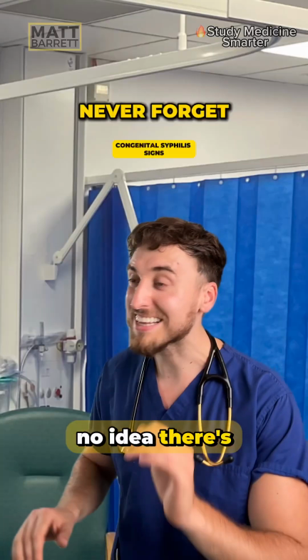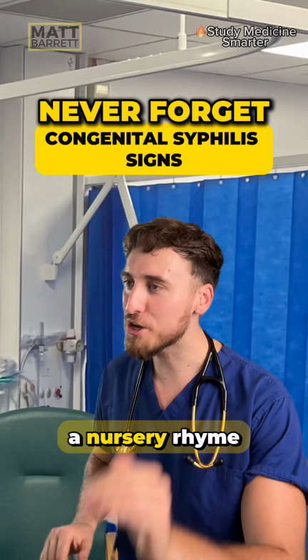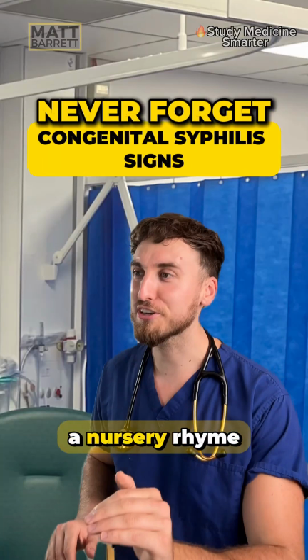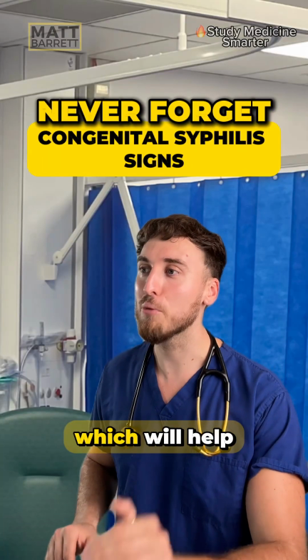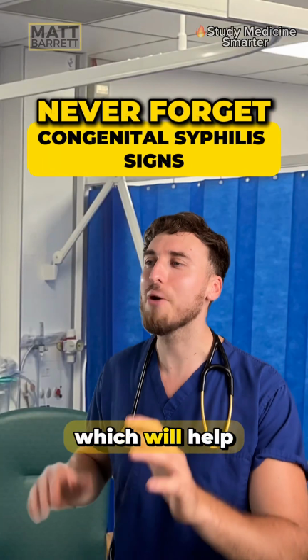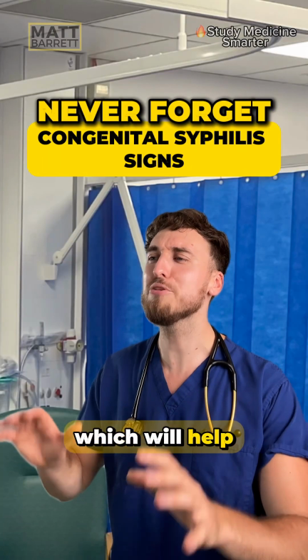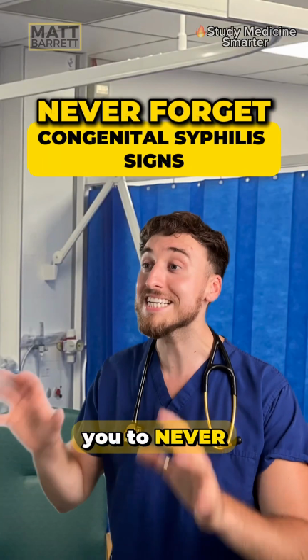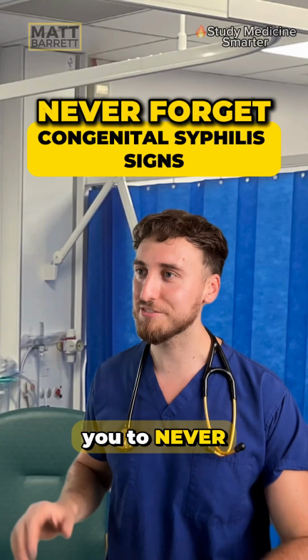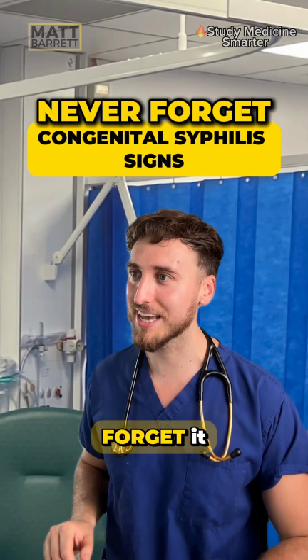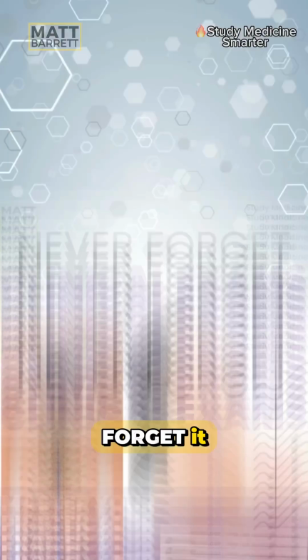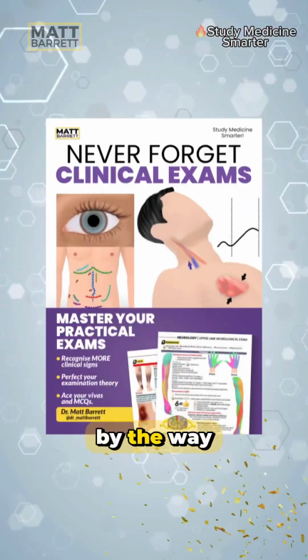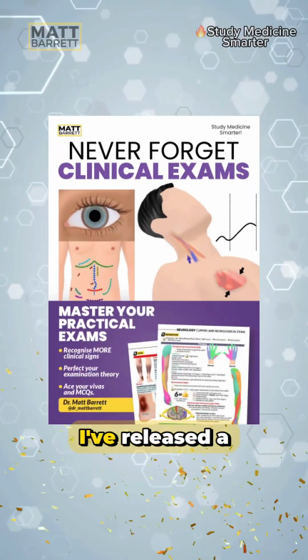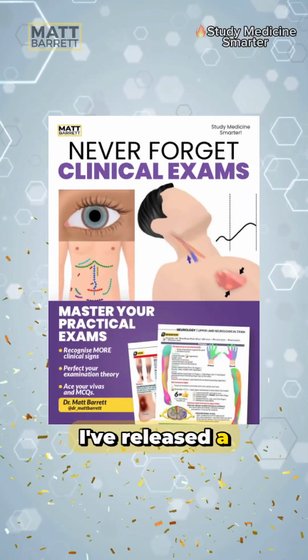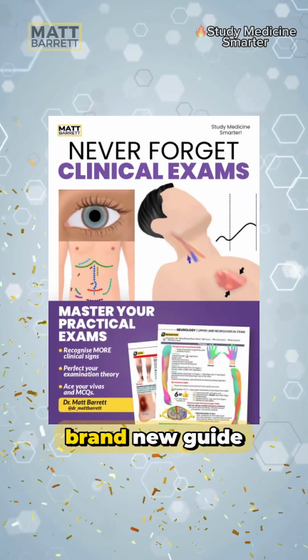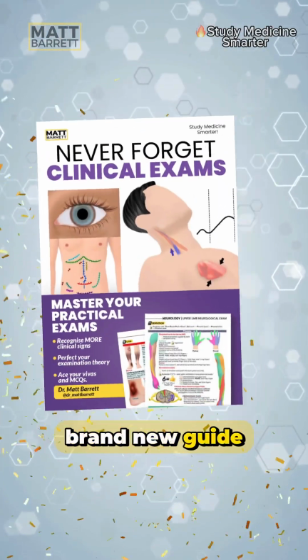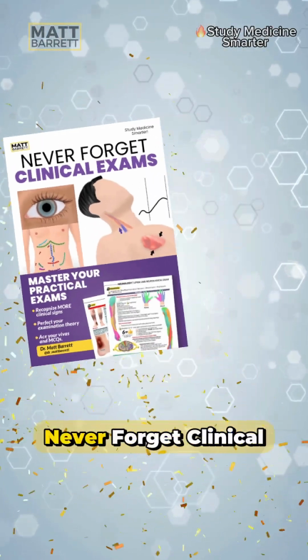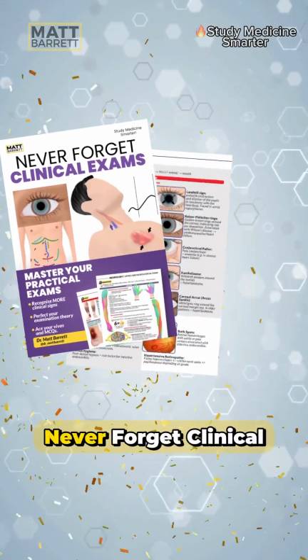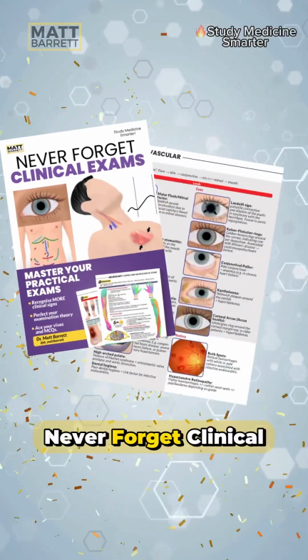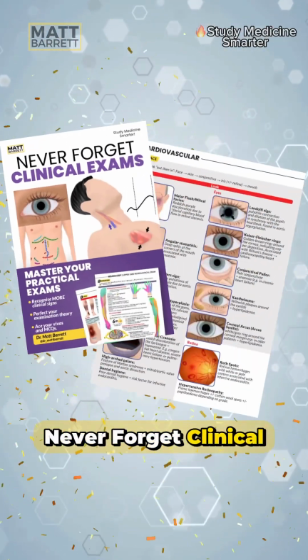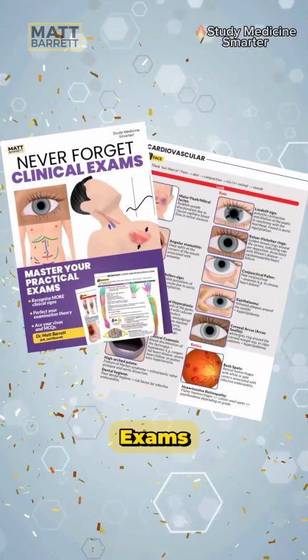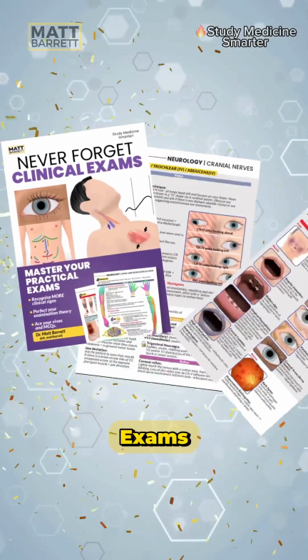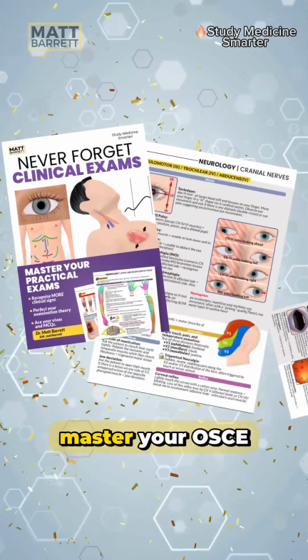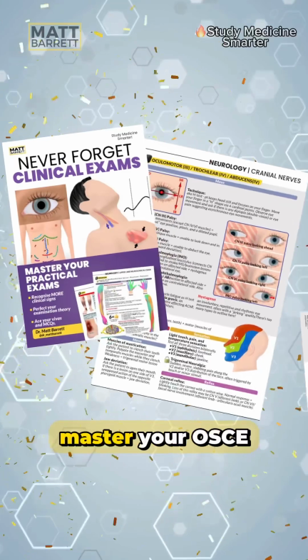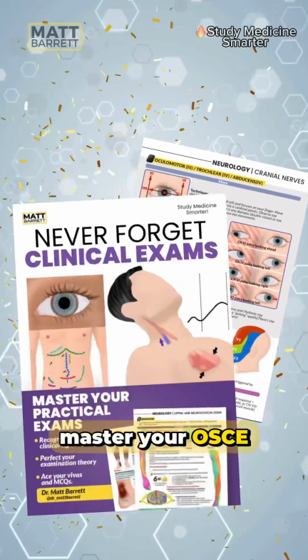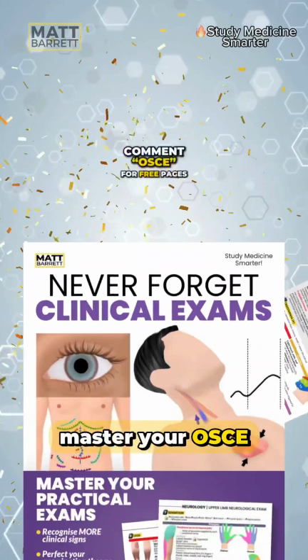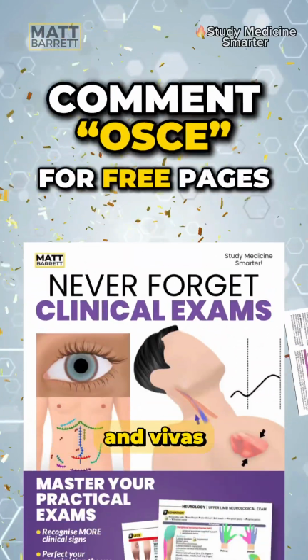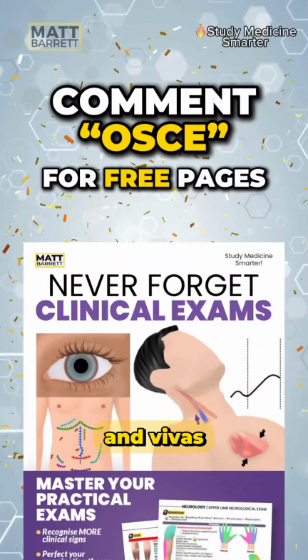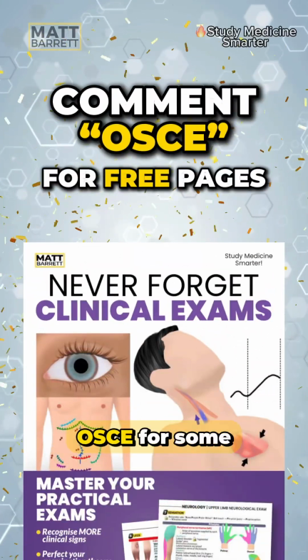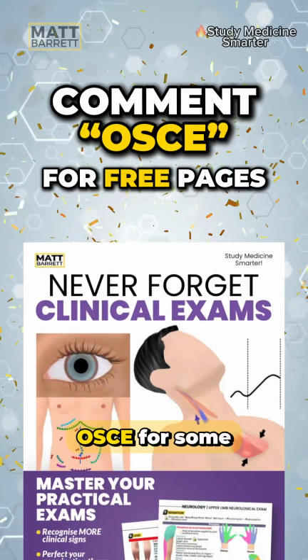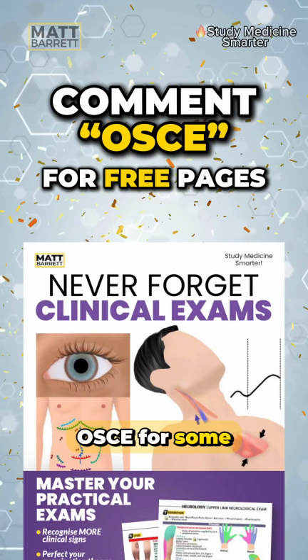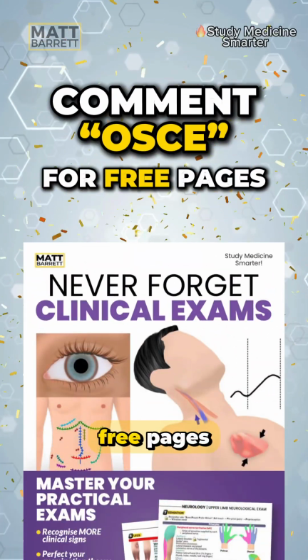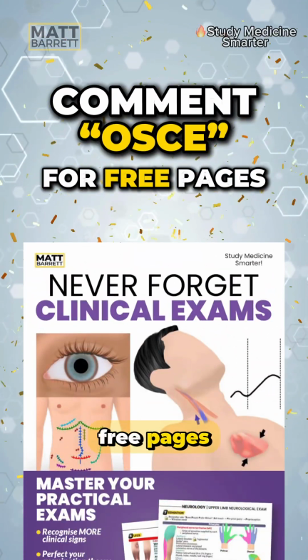There's a nursery rhyme which will help you to never forget it. By the way, I've released a brand new guide, Never Forget Clinical Exams — master your OSCEs and vivas. Comment 'OSCE' for some free pages.